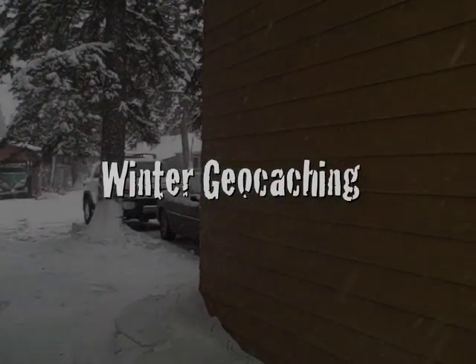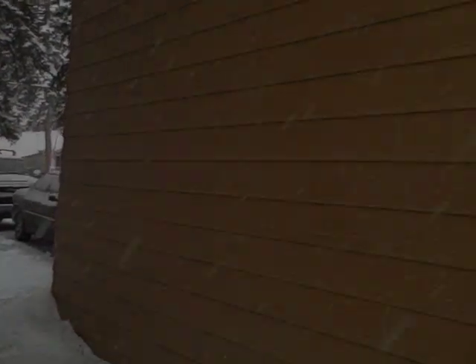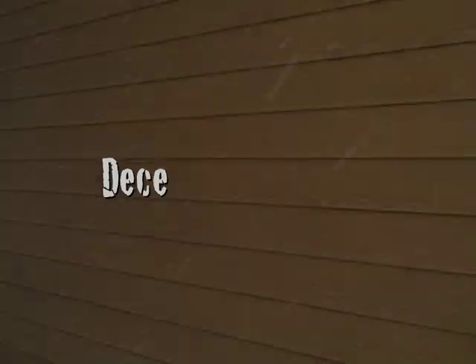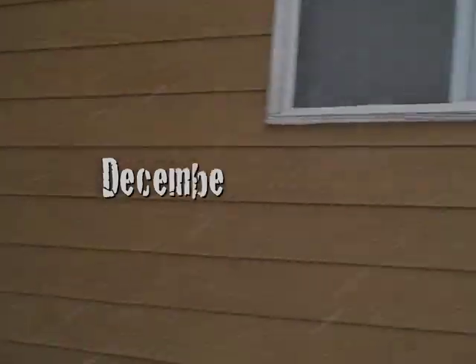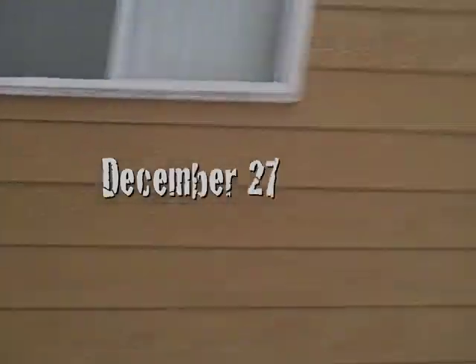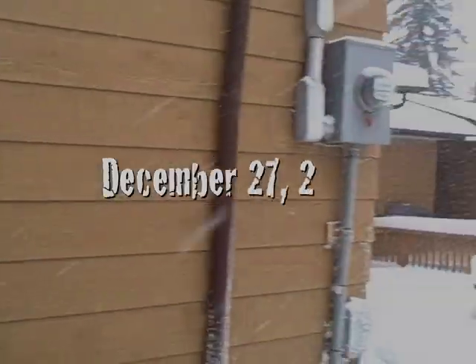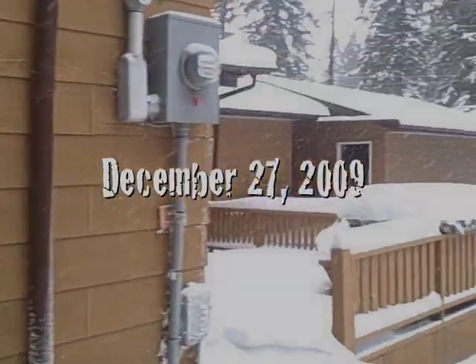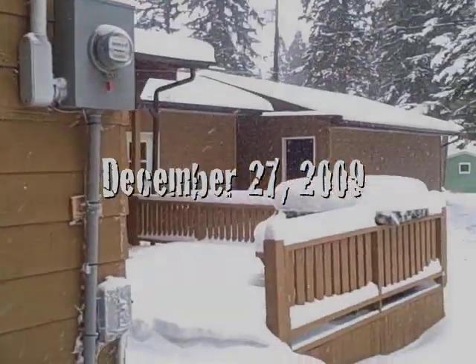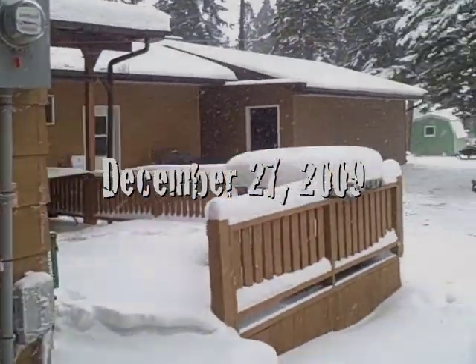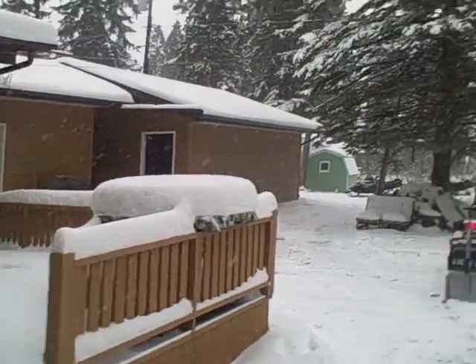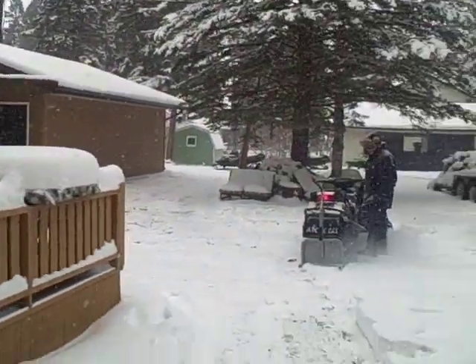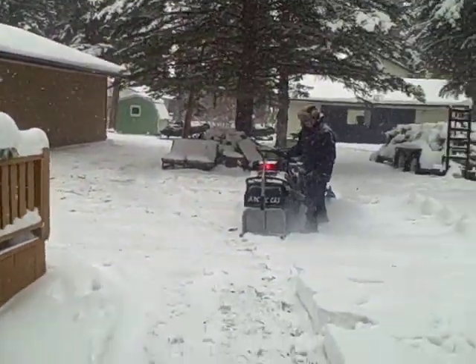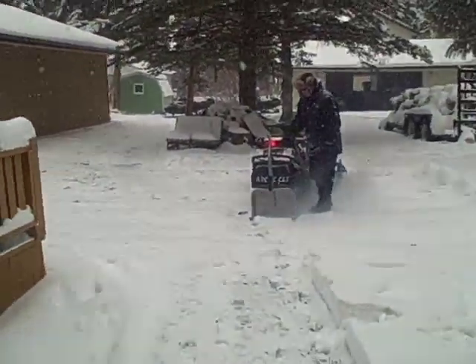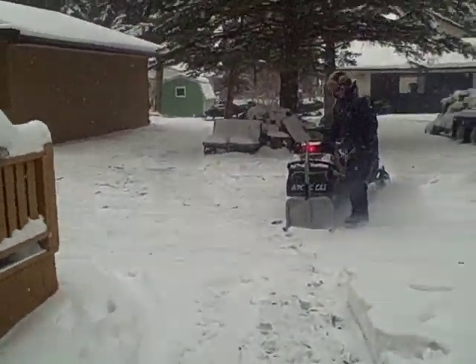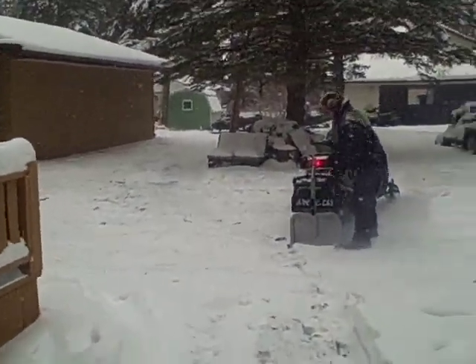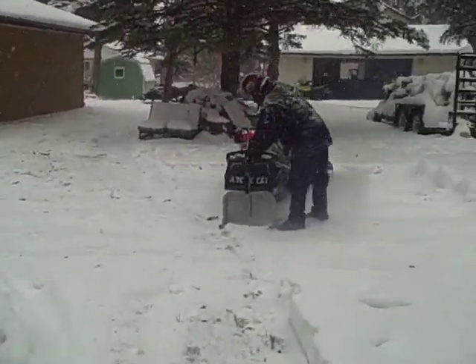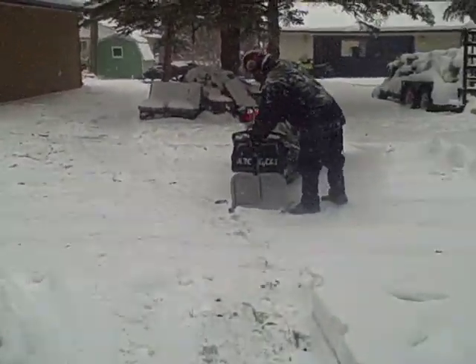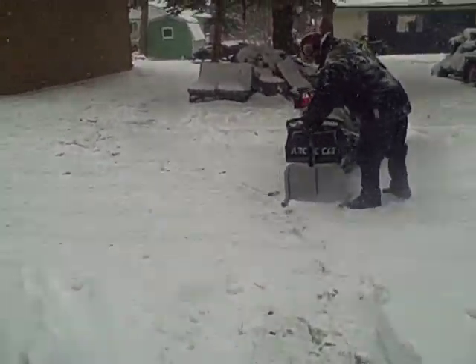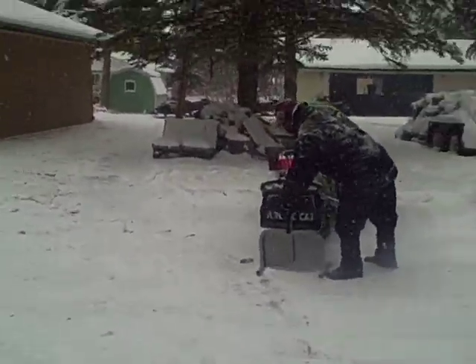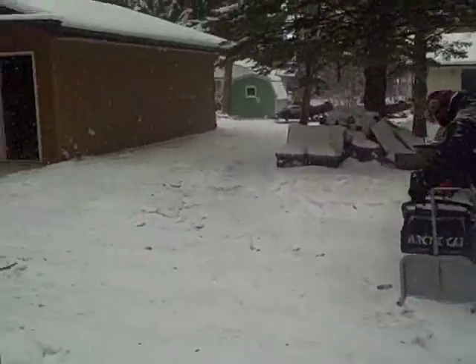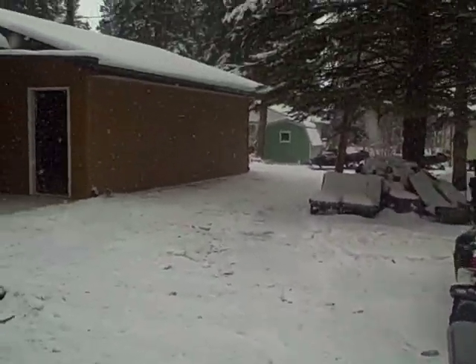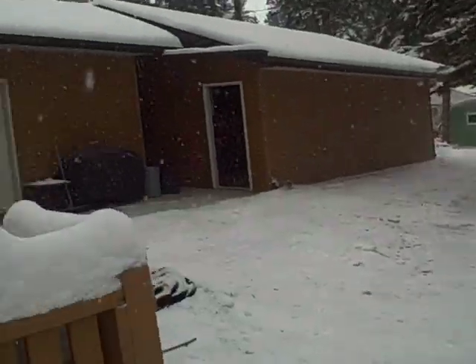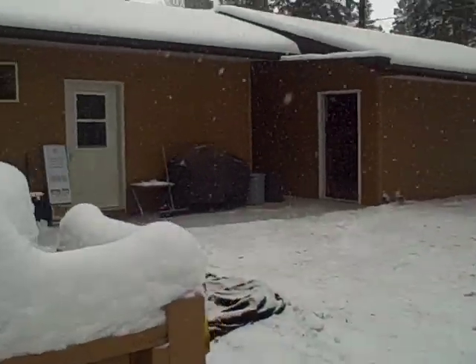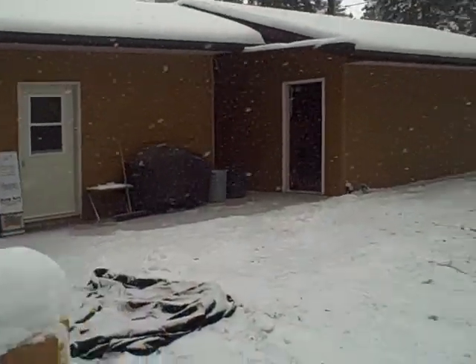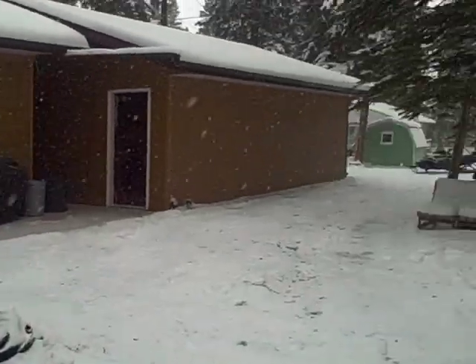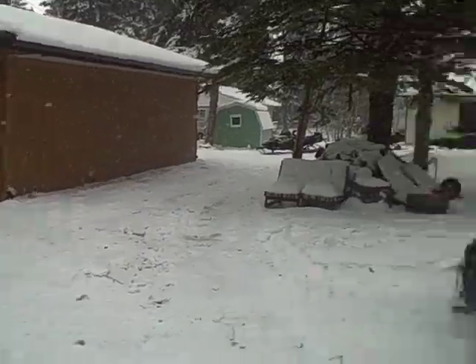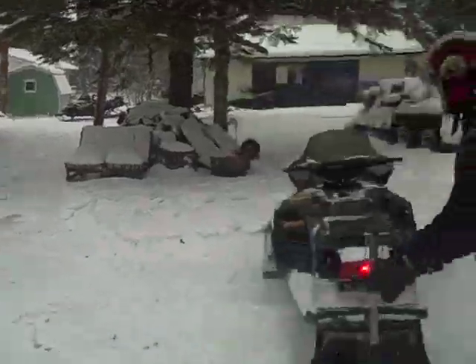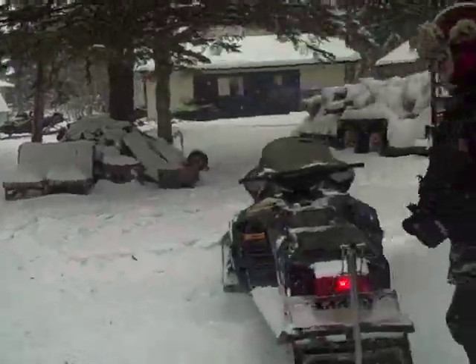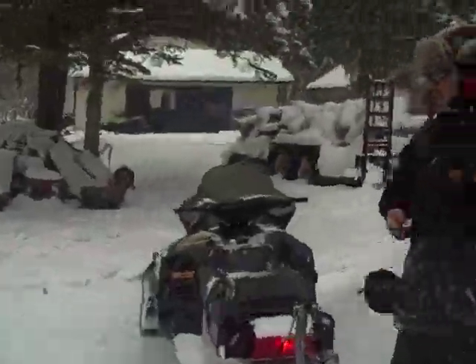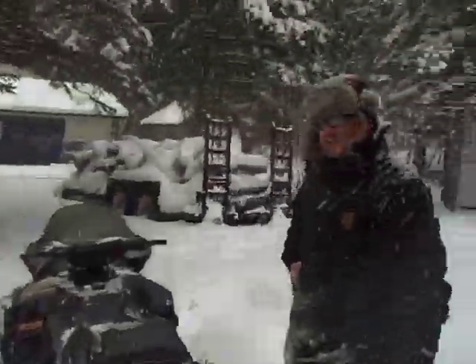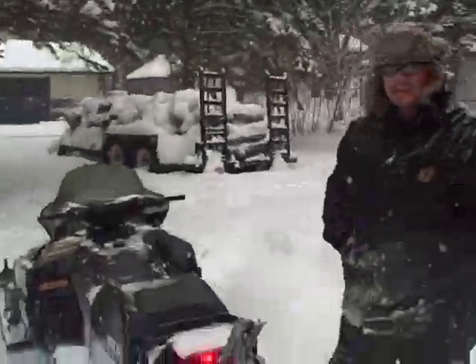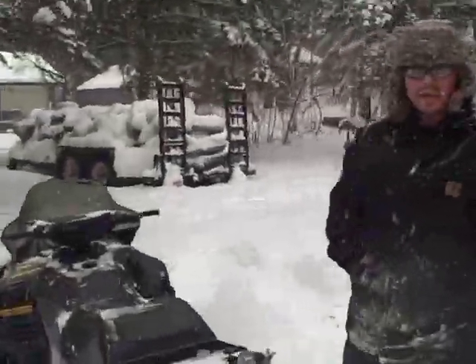Madge Lake. Here we are at the cabin. Getting the screw warmed up. We're going to go find a geocache. You ready?